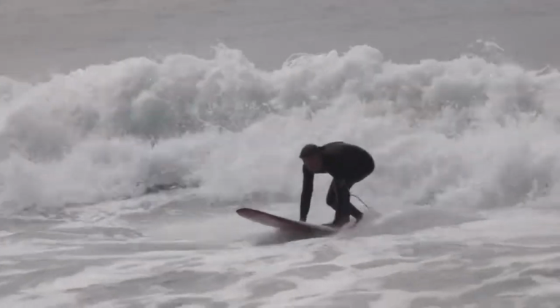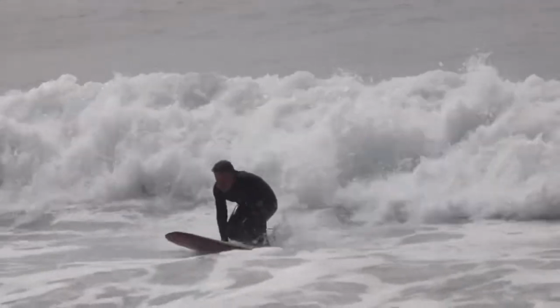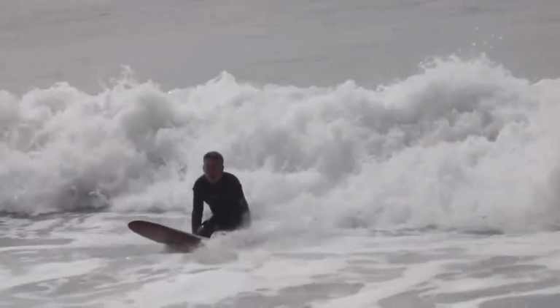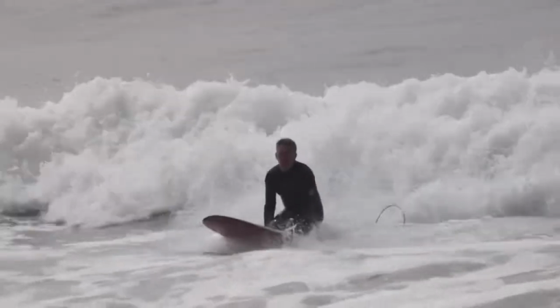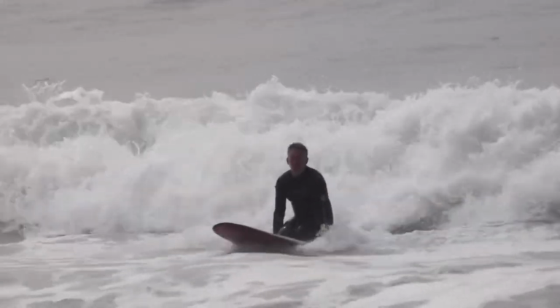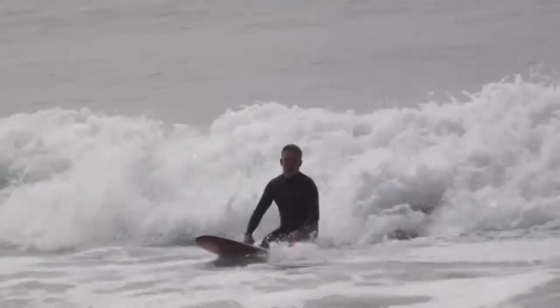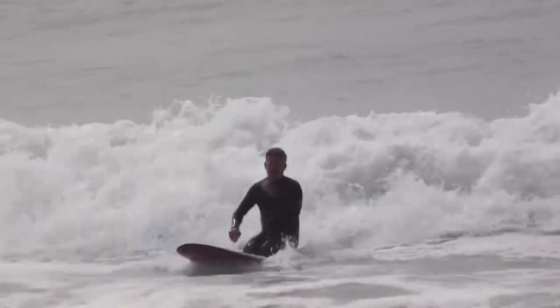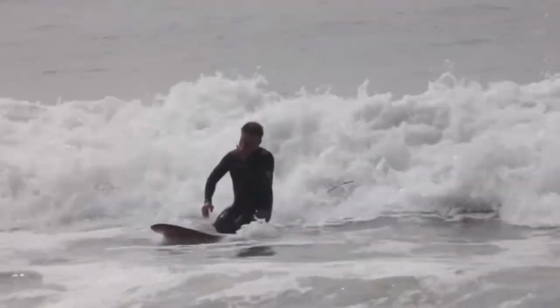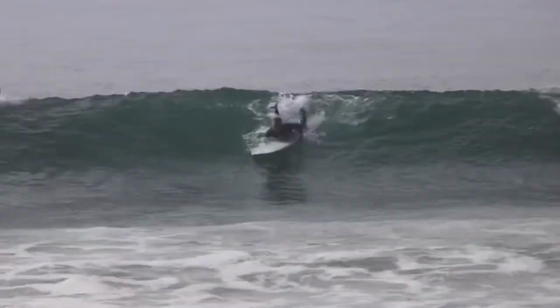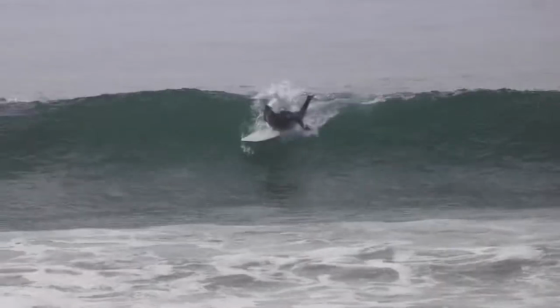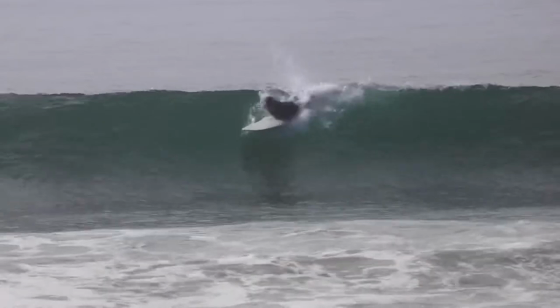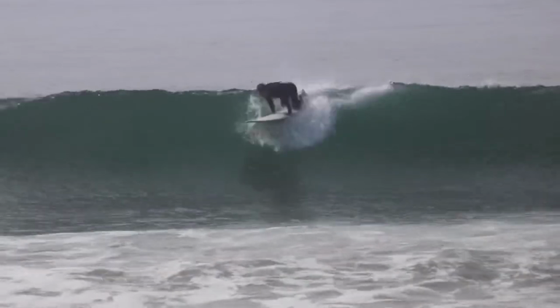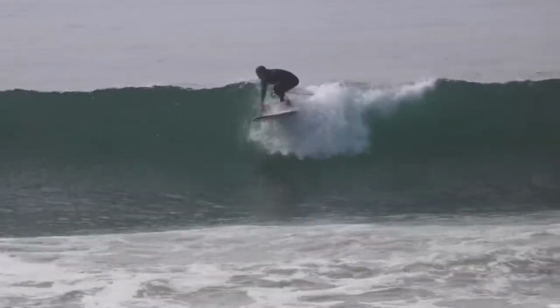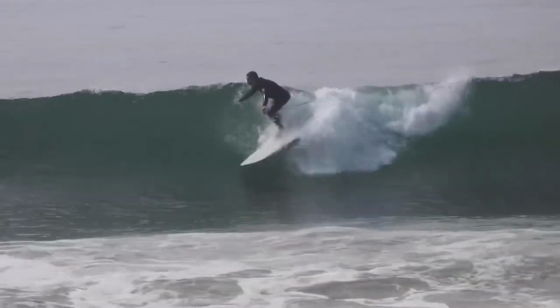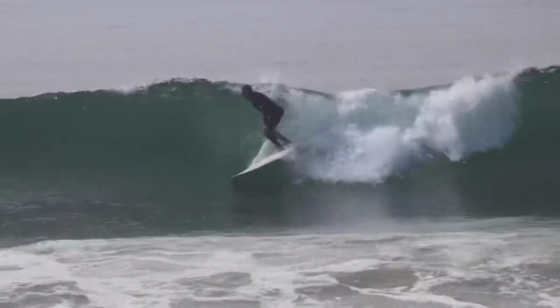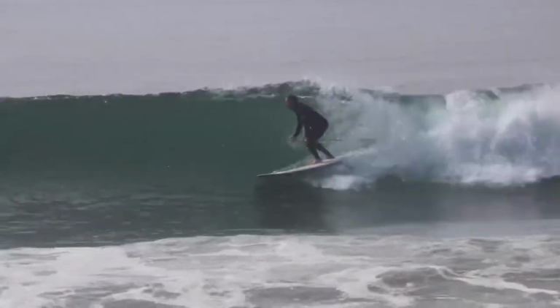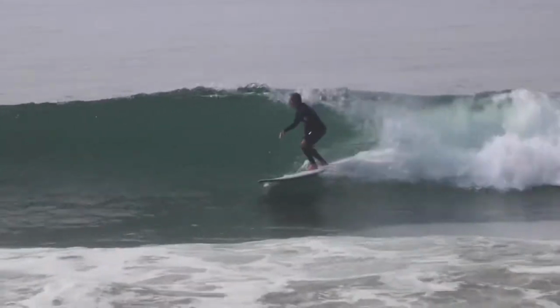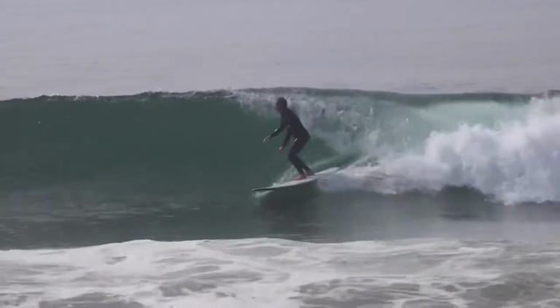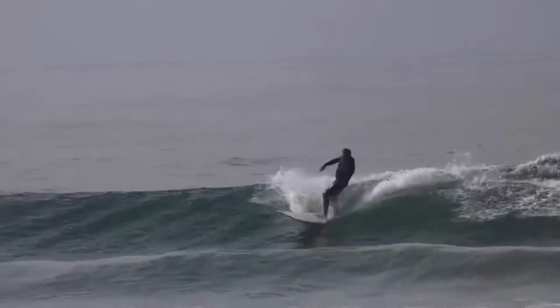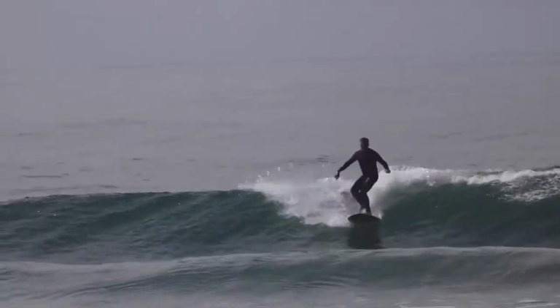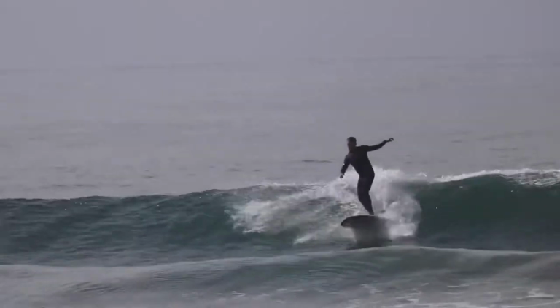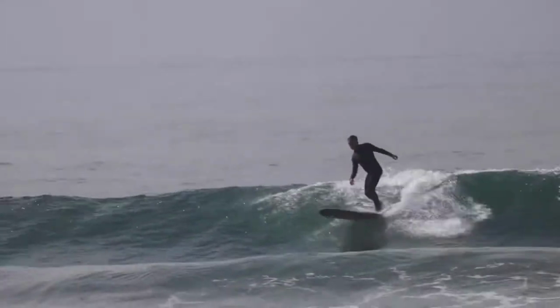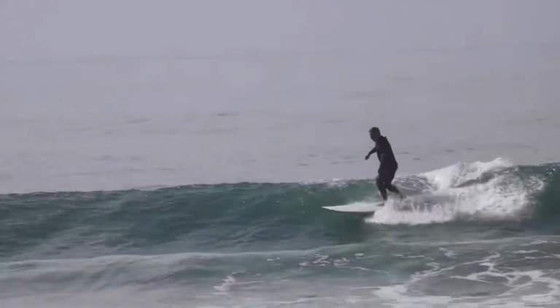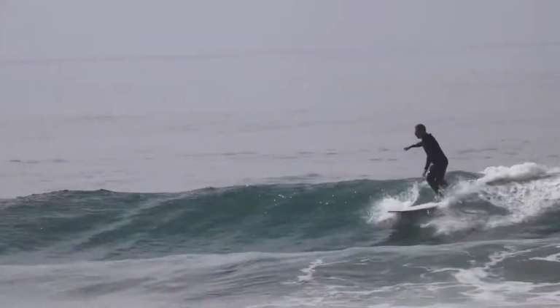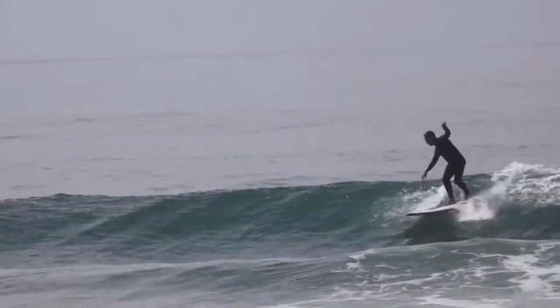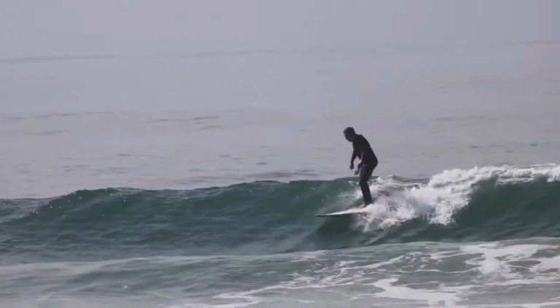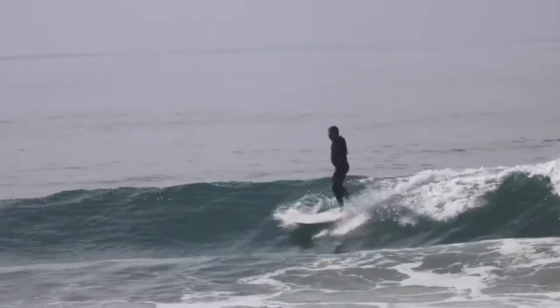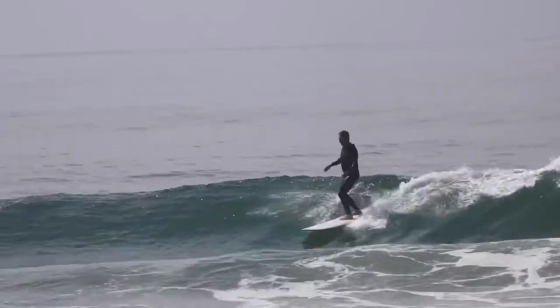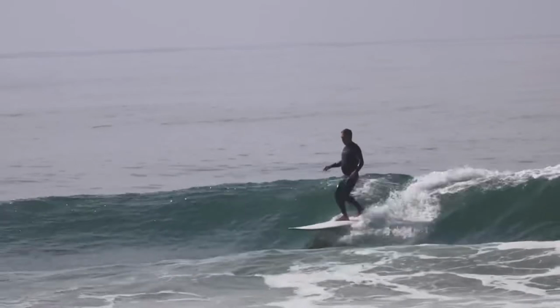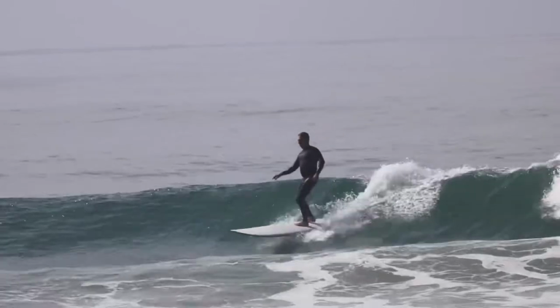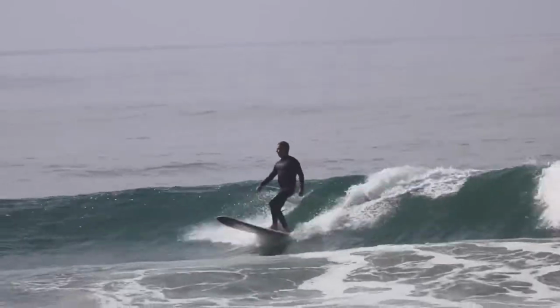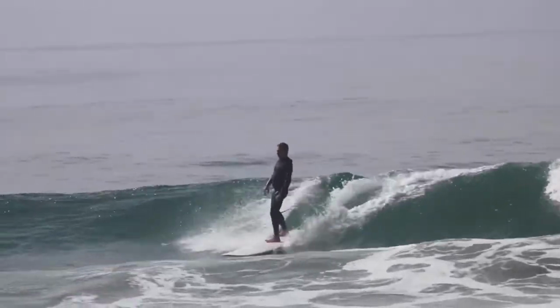And then a second session that was about an hour of good 3 to 5 foot surf. The waves that you see on this video are from that day.